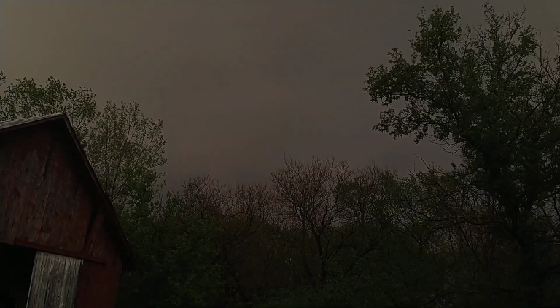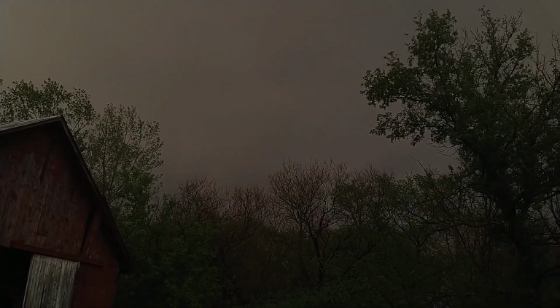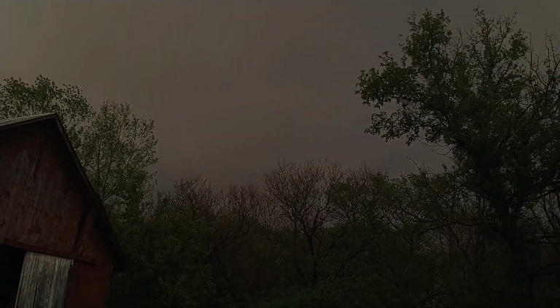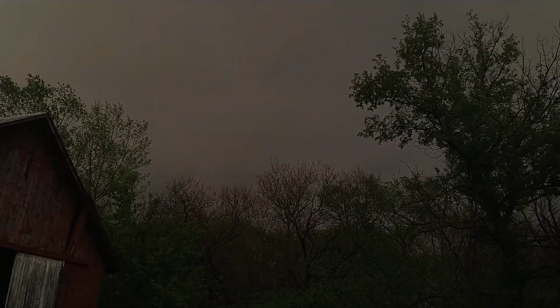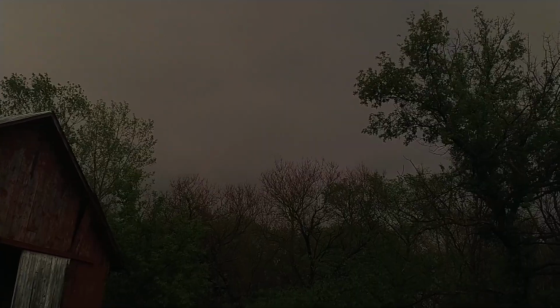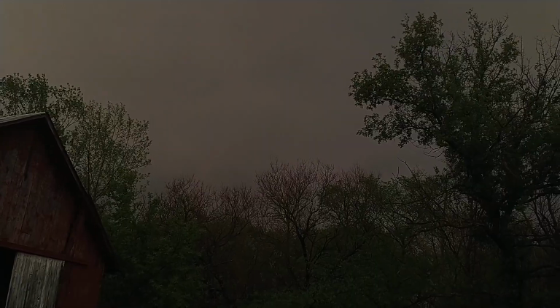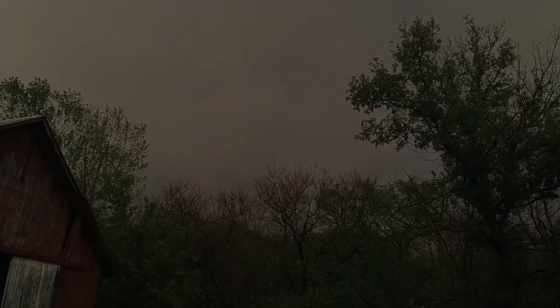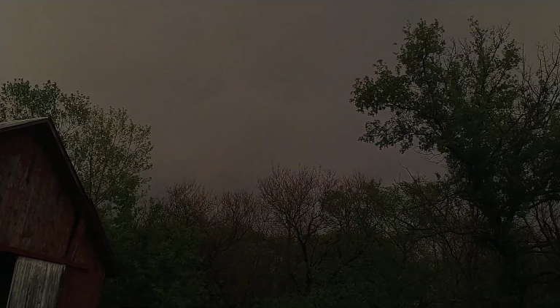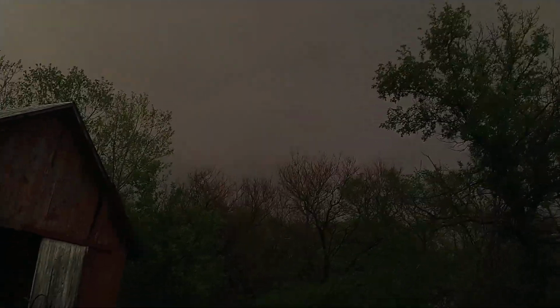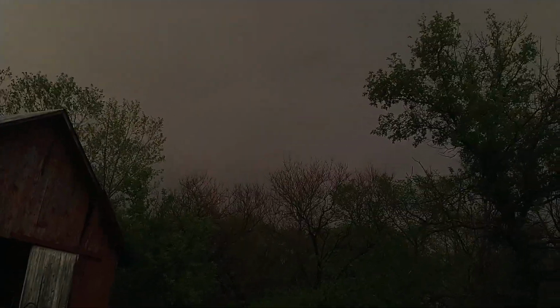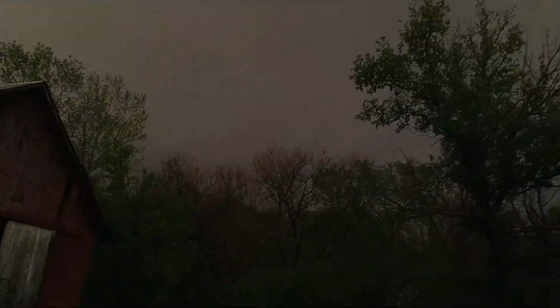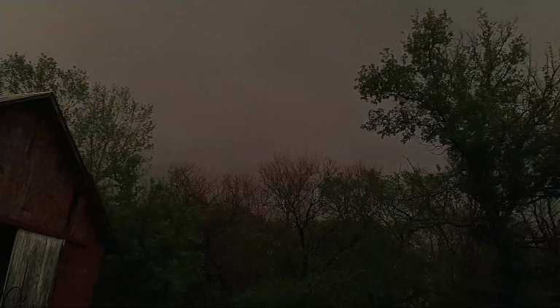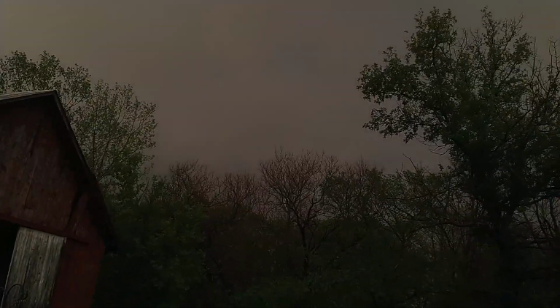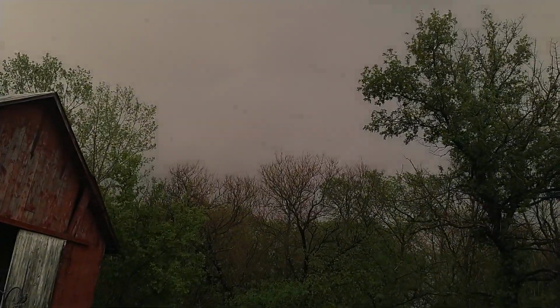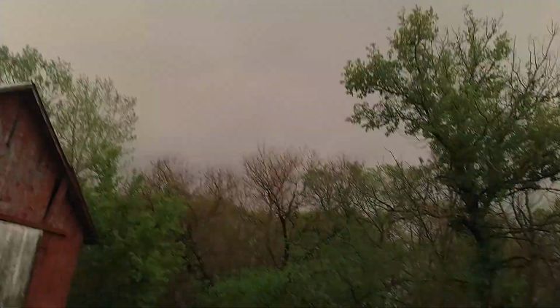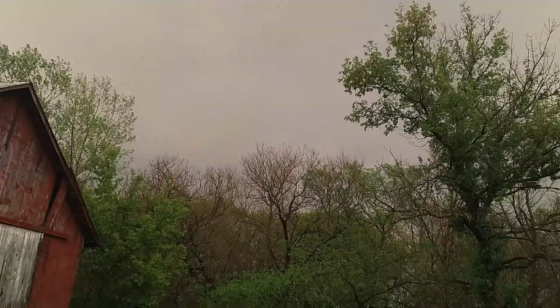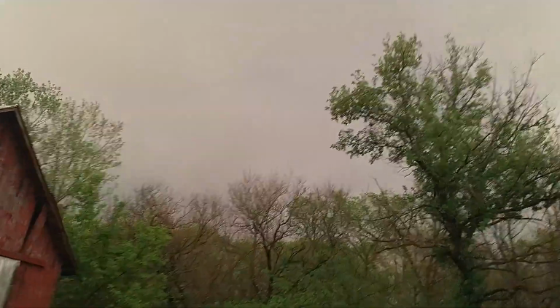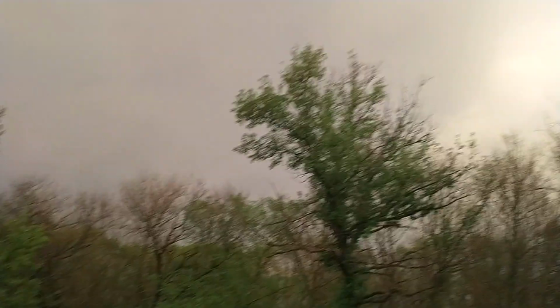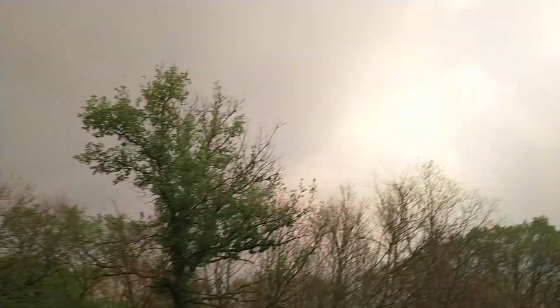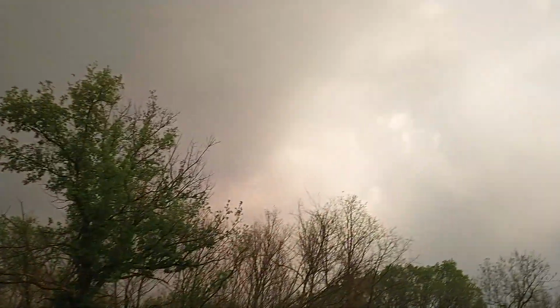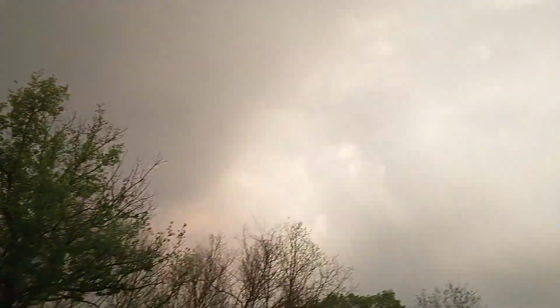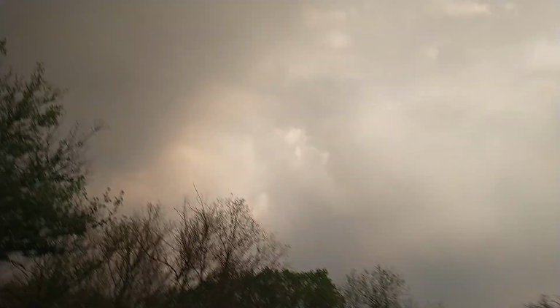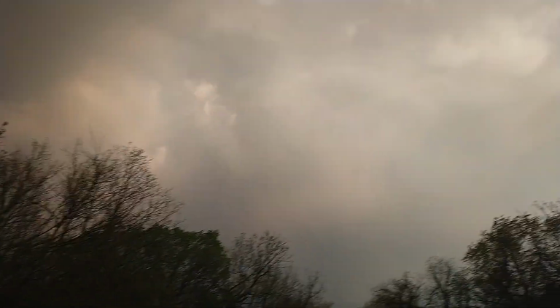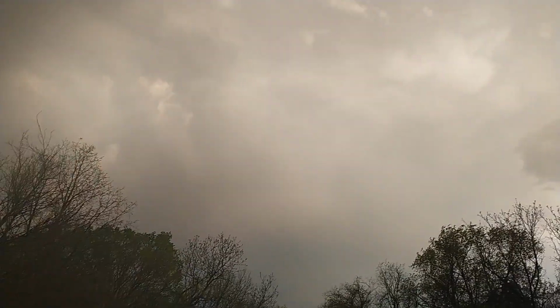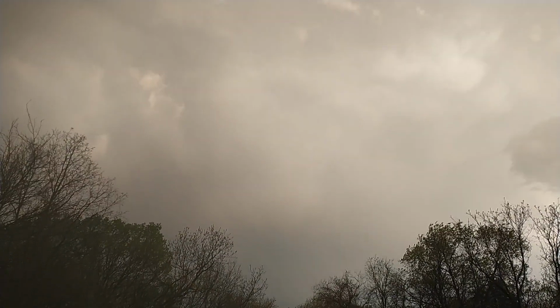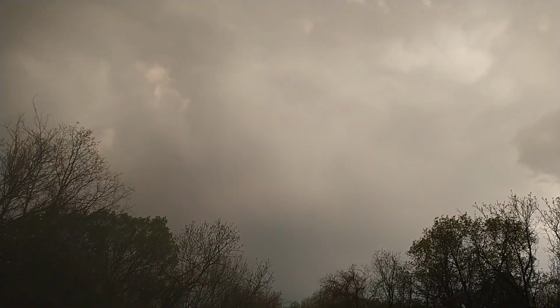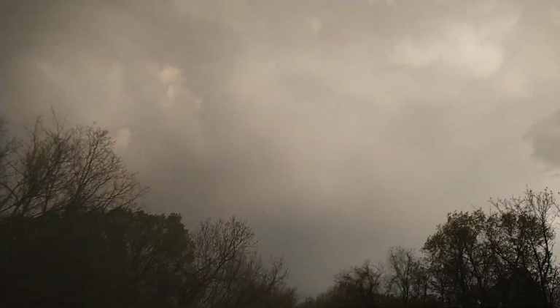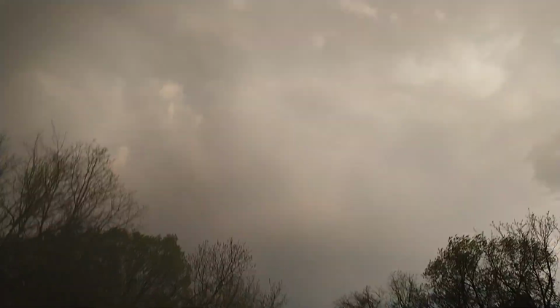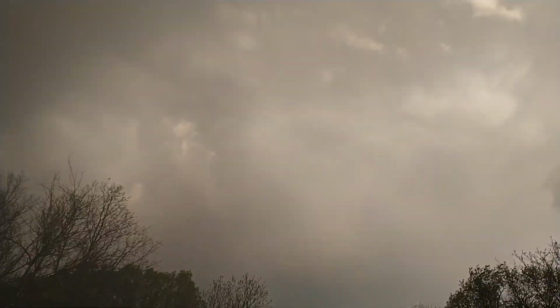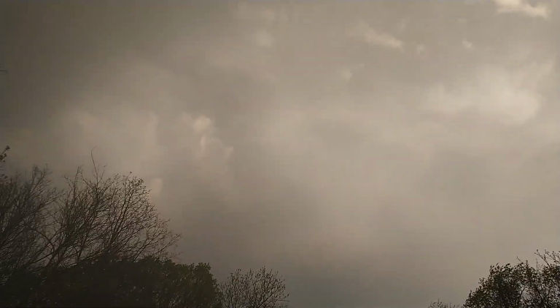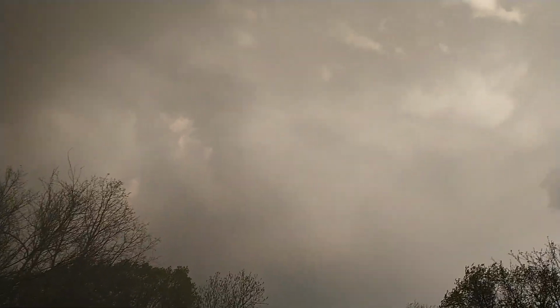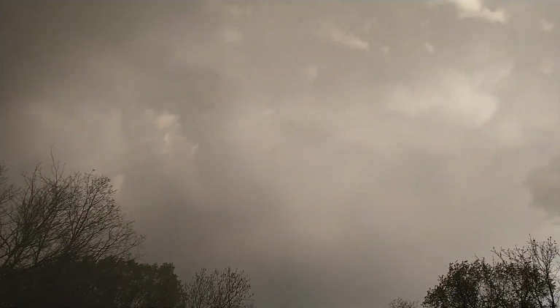You can just barely make out a rainbow there. The skies are very gold — it's hard to get it with the camera here.